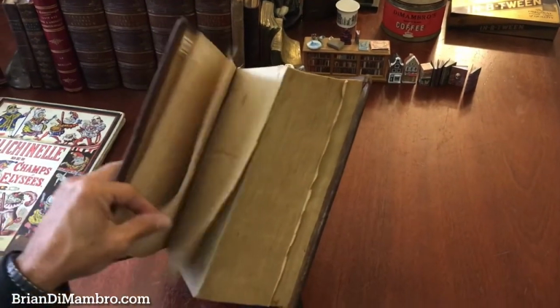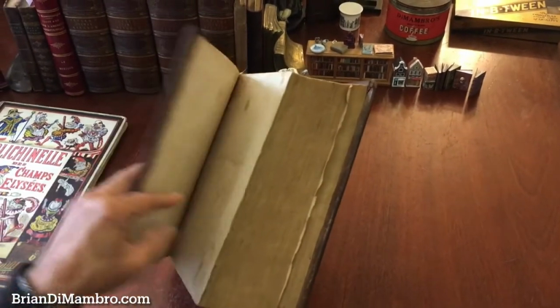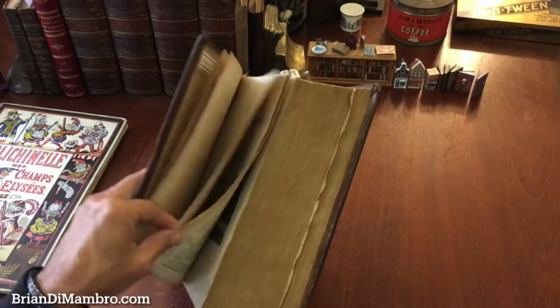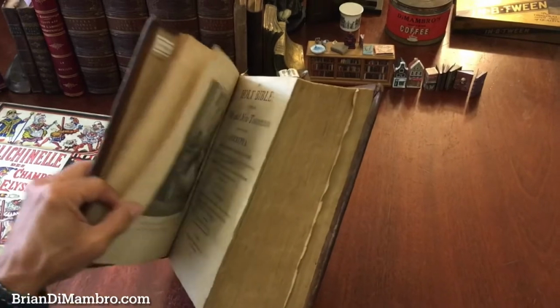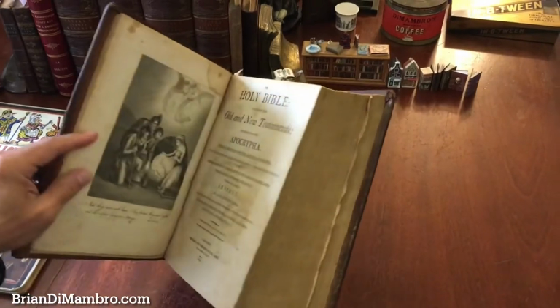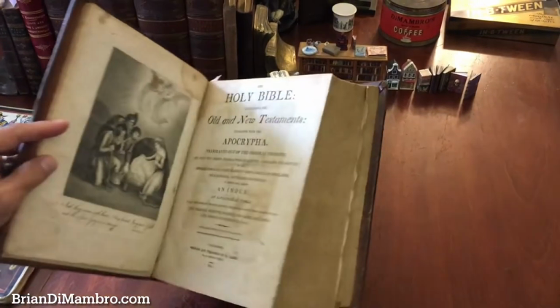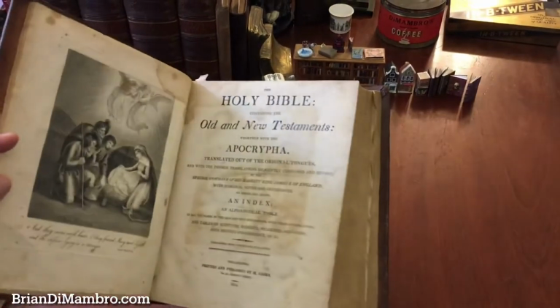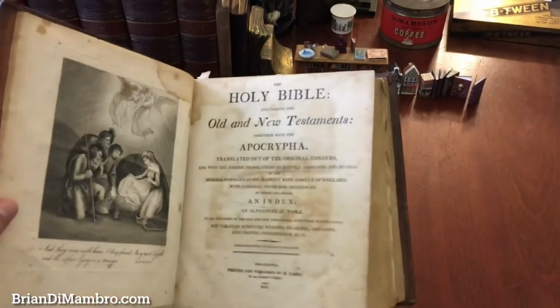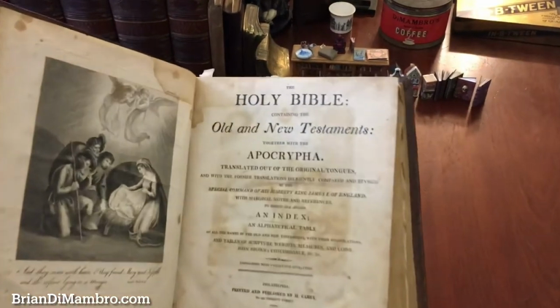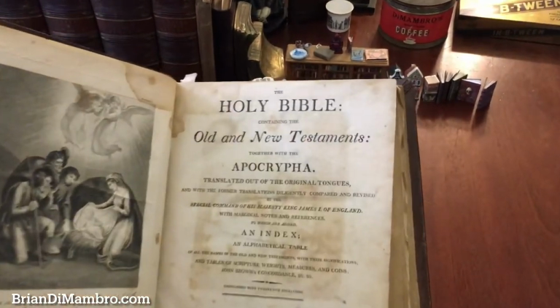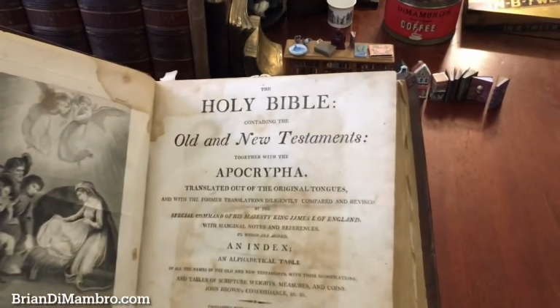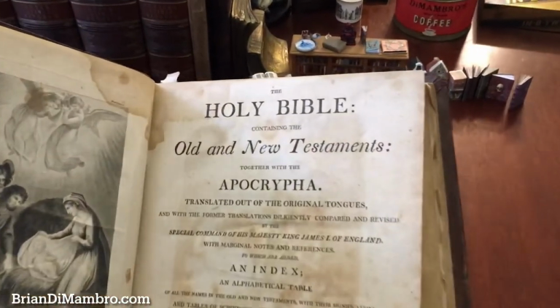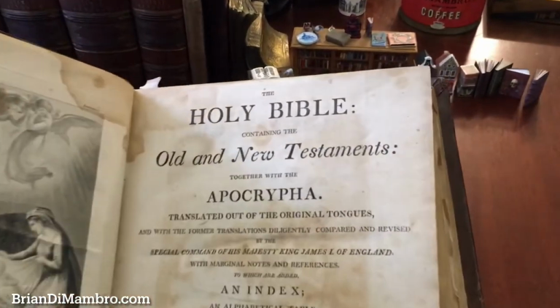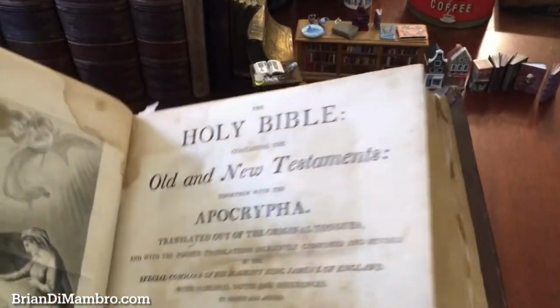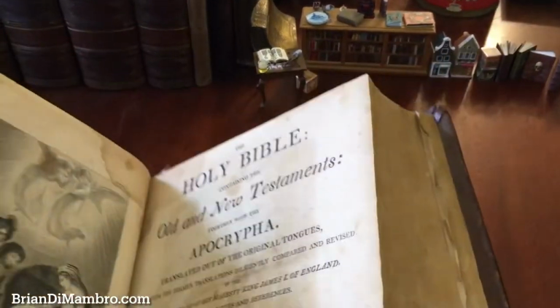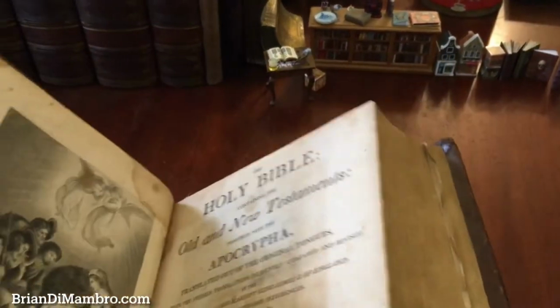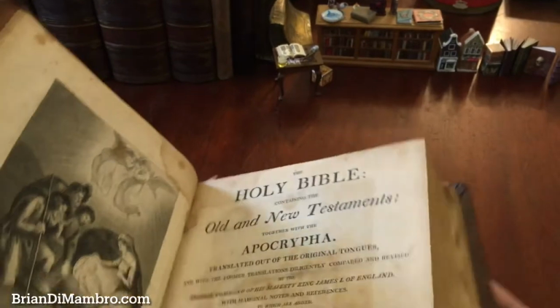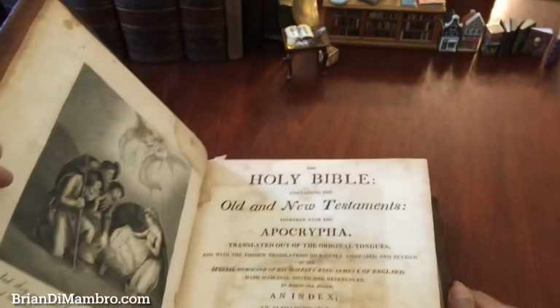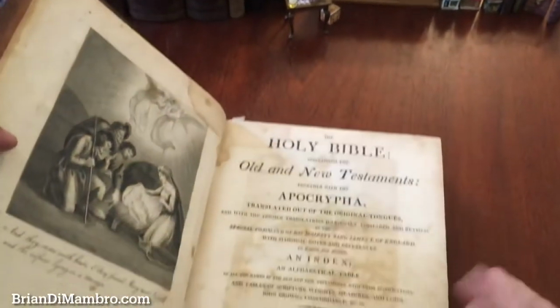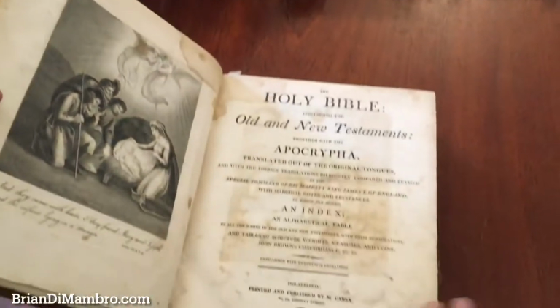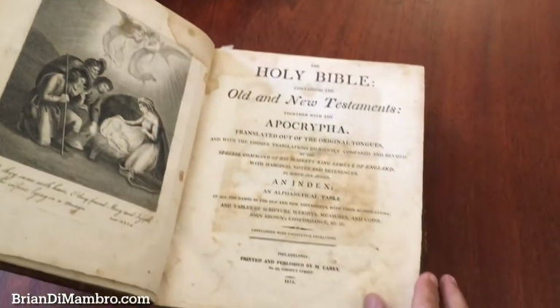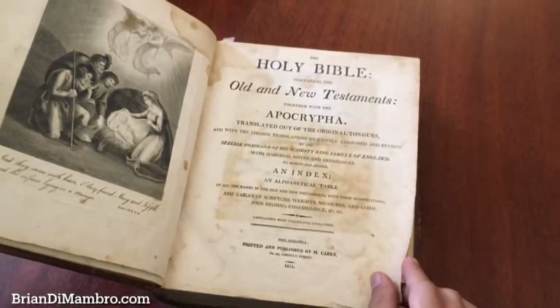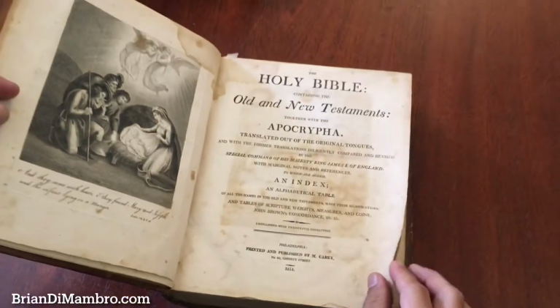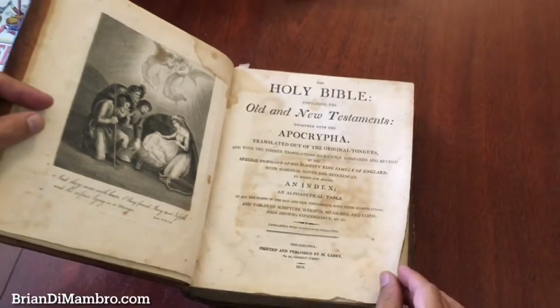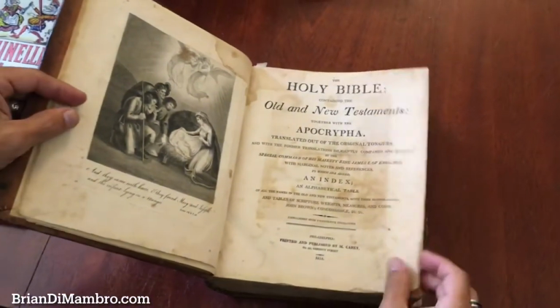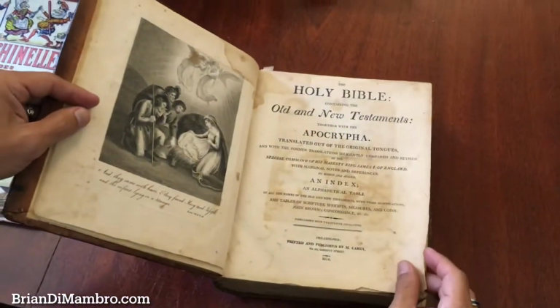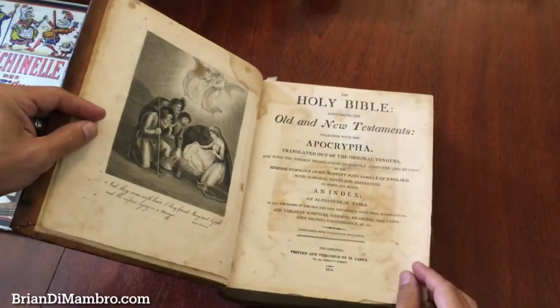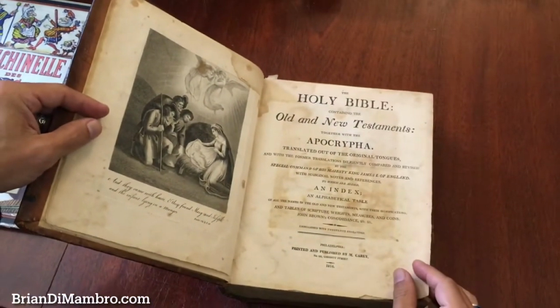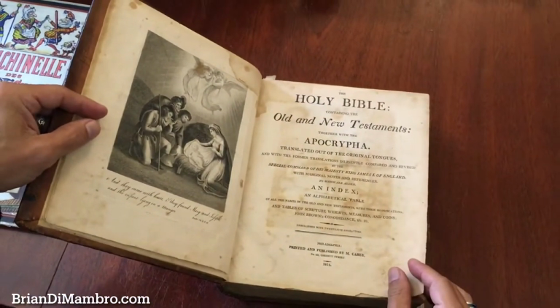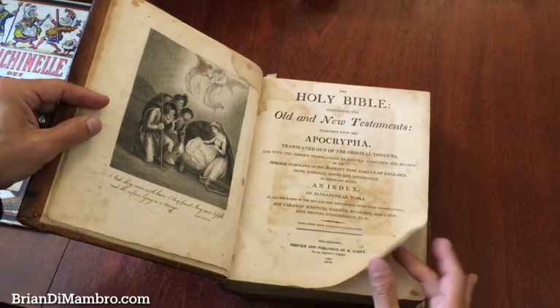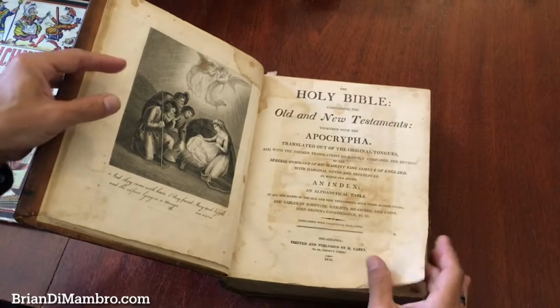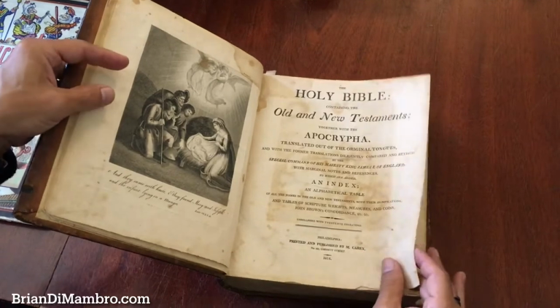We're going to see here that it is an 1814 imprint — Philadelphia, Matthew Carey — a very well-known printer and publisher, an Irish immigrant.